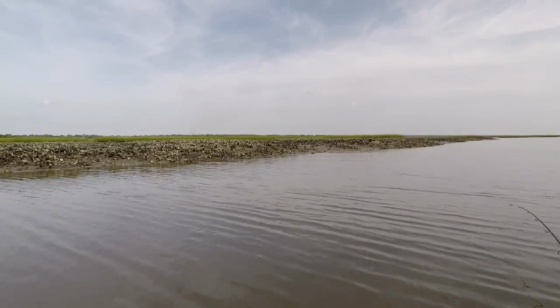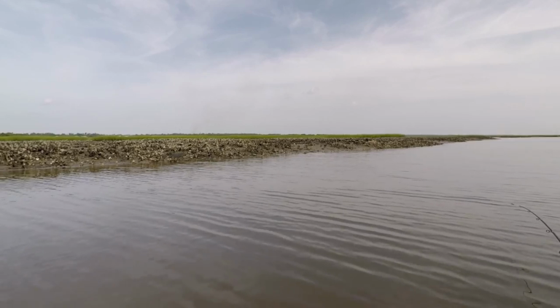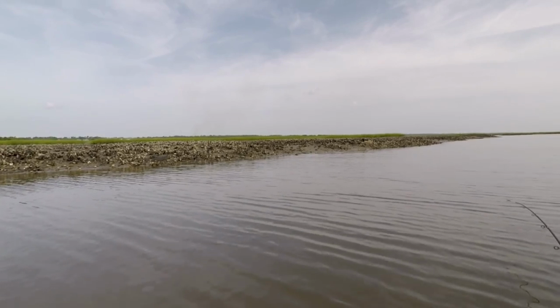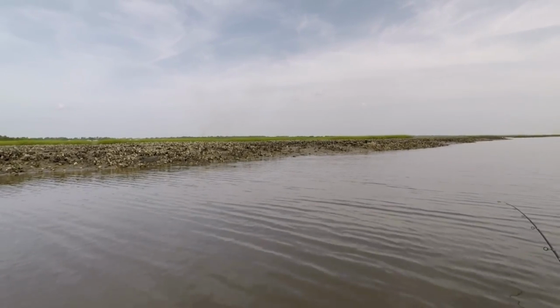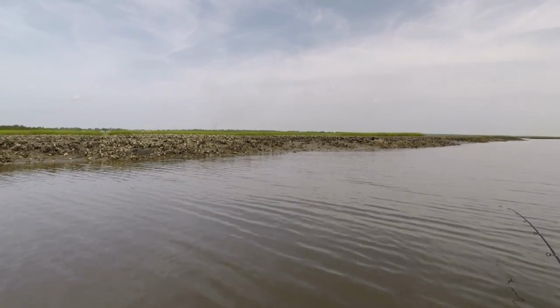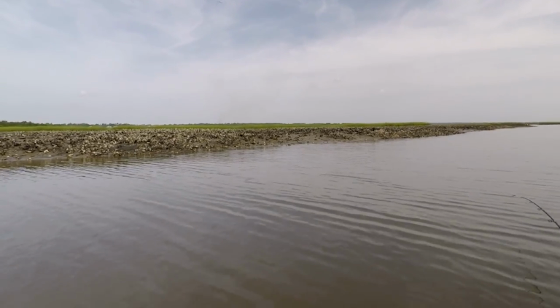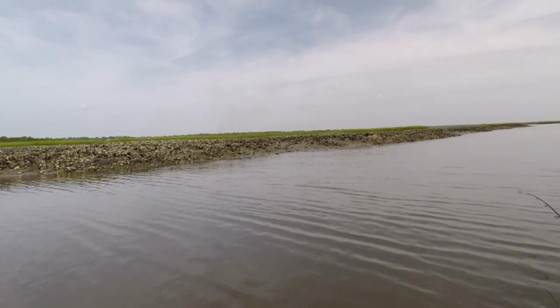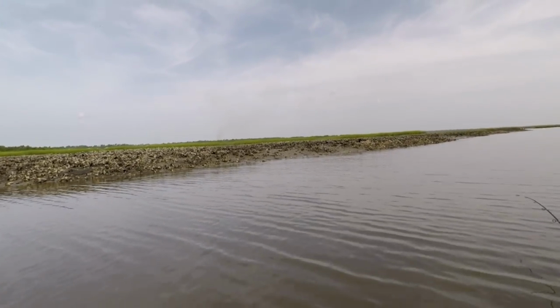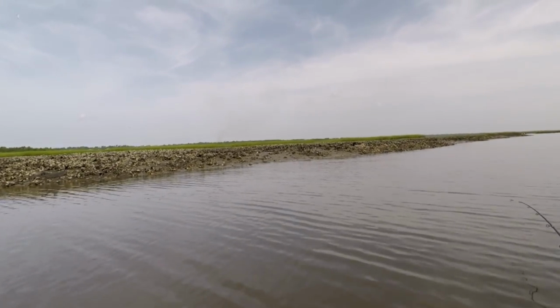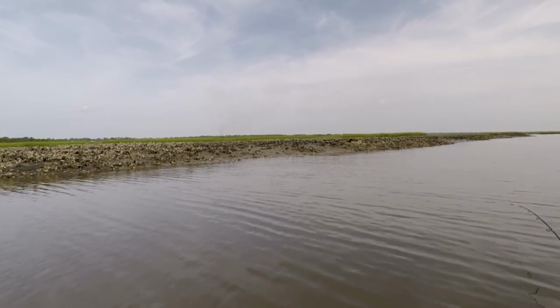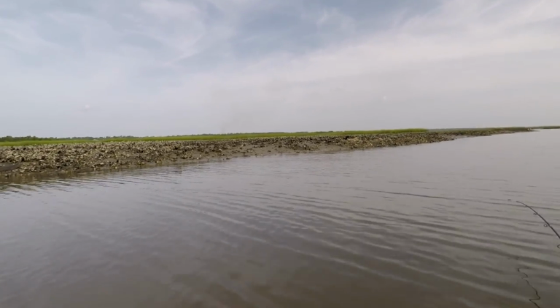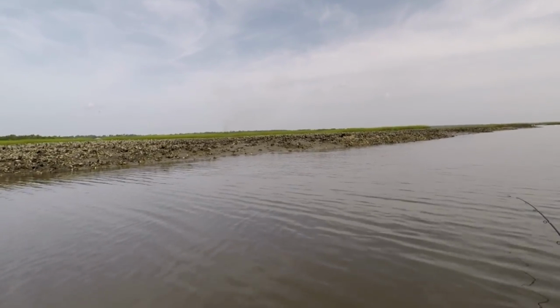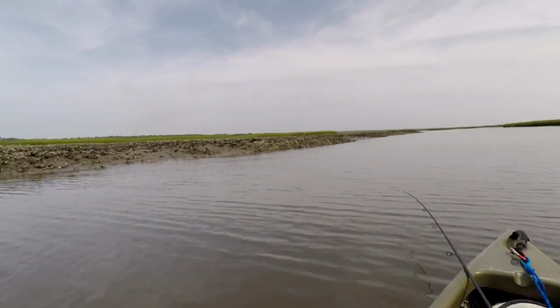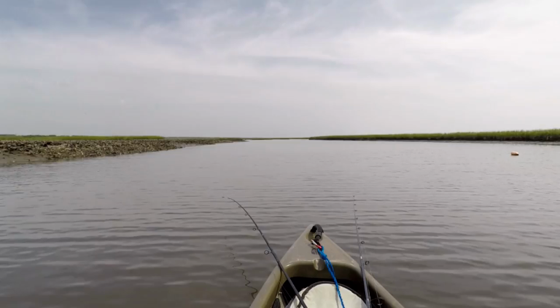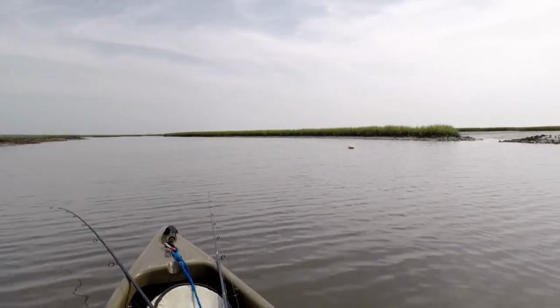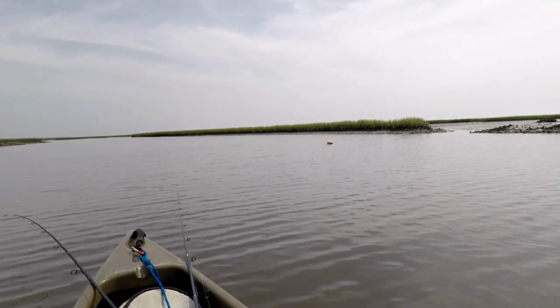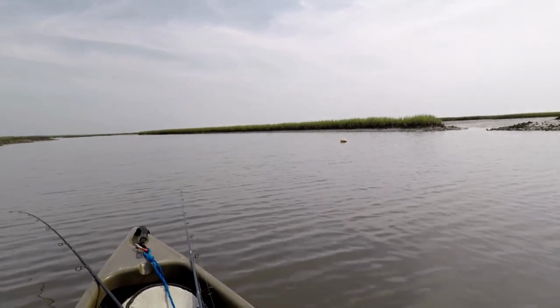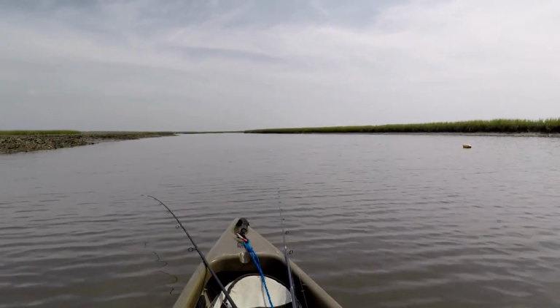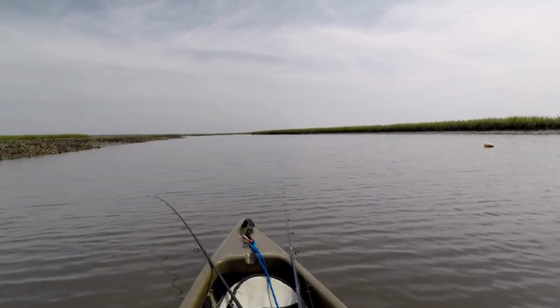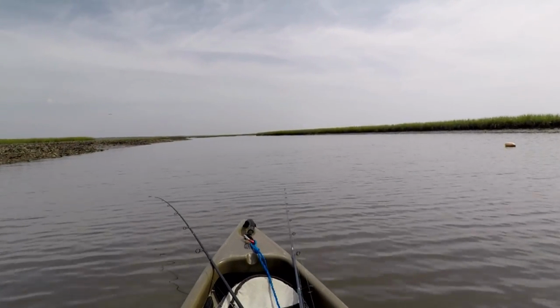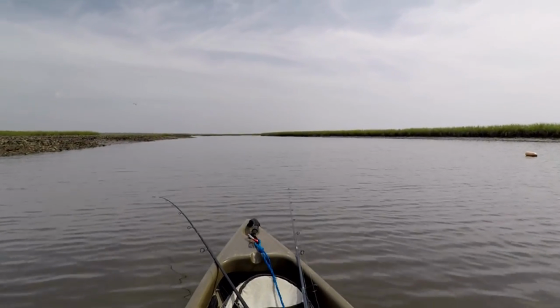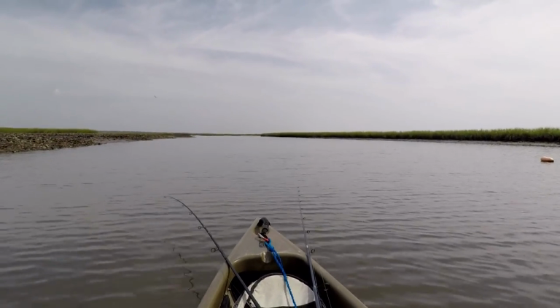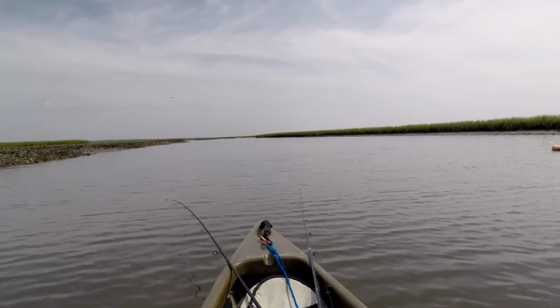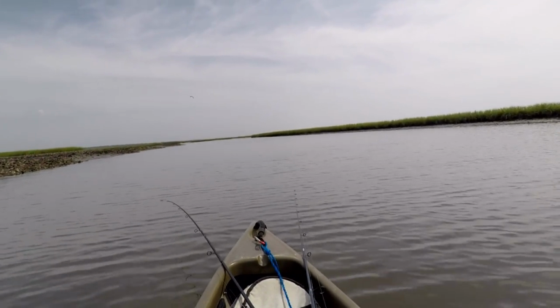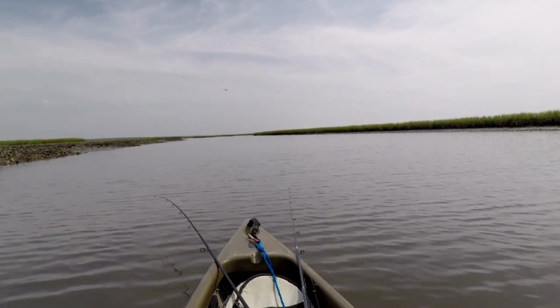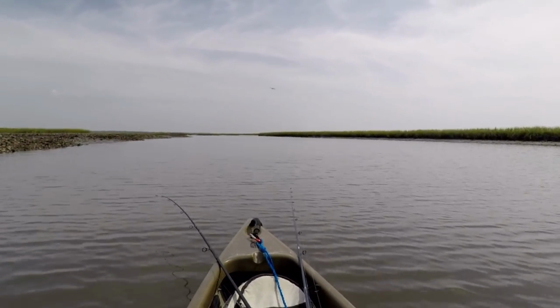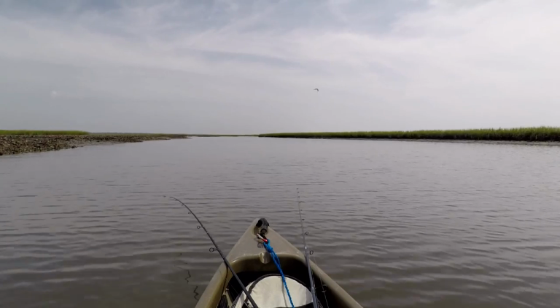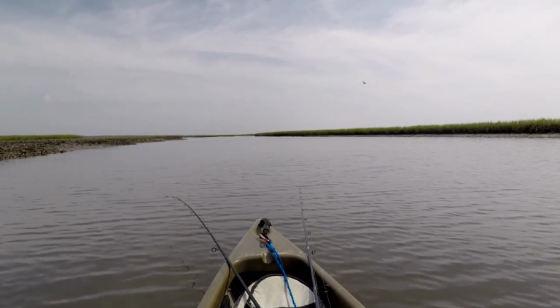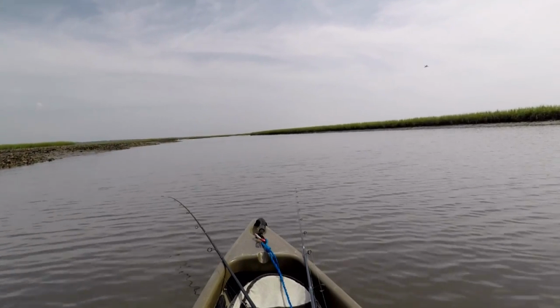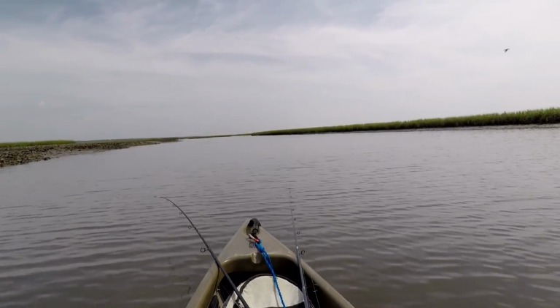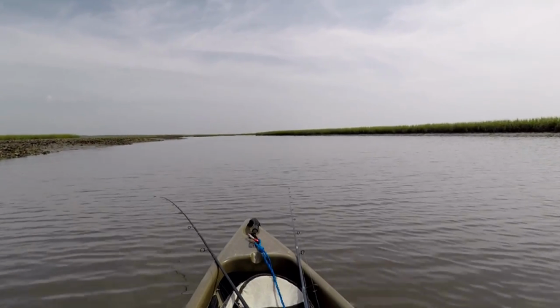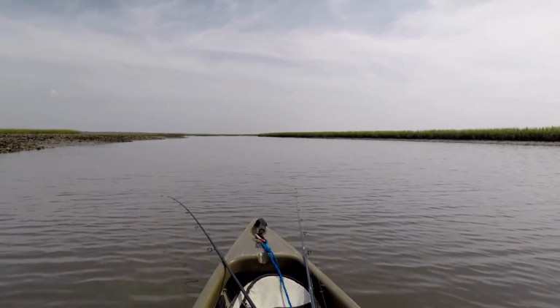You can see why I like this spot. These oyster beds on the left and the high marsh on the right create a highway that the fish have to run down to get farther back here in the marsh.